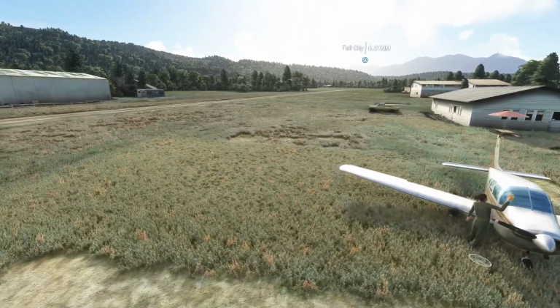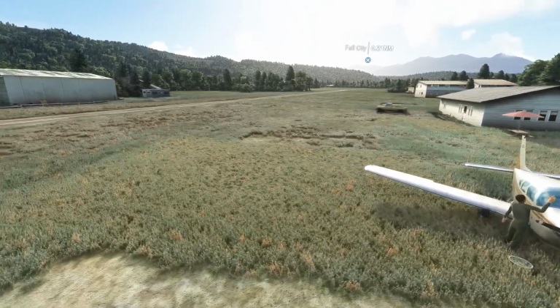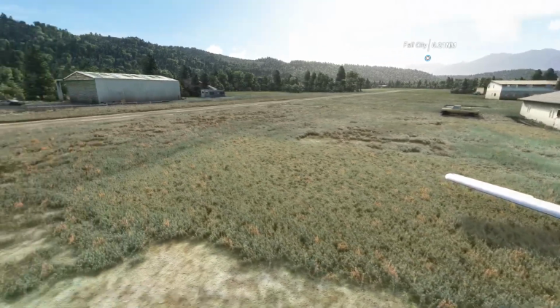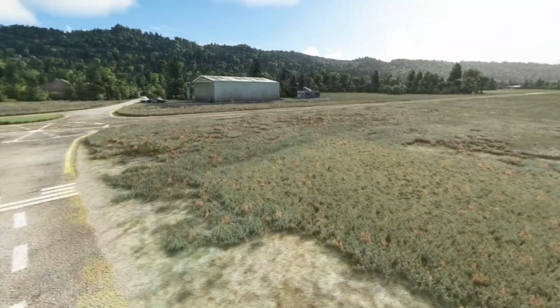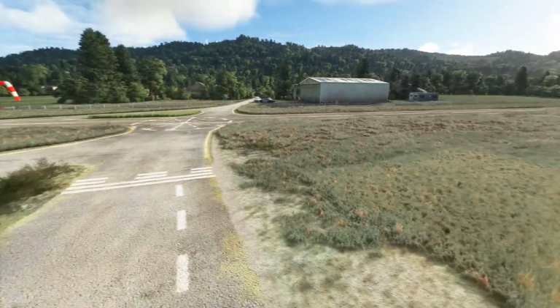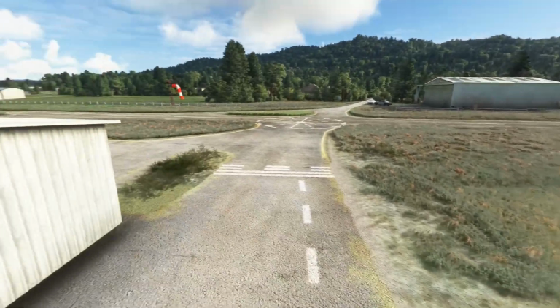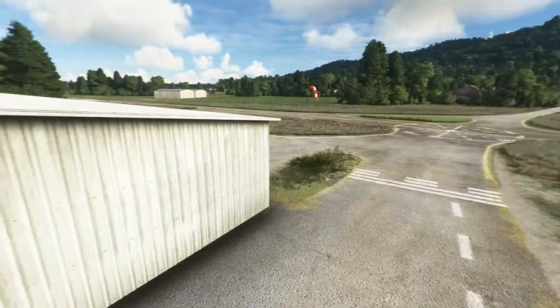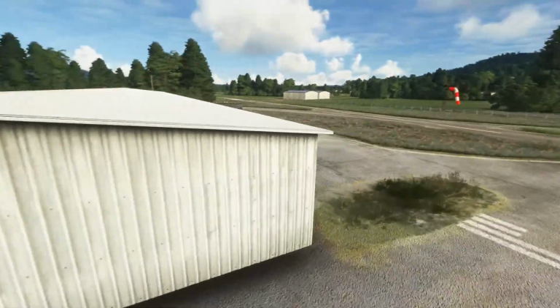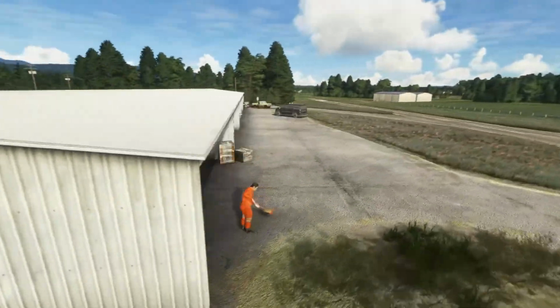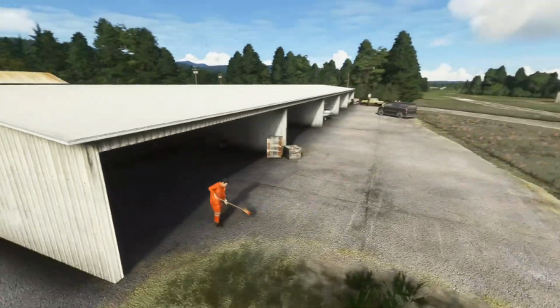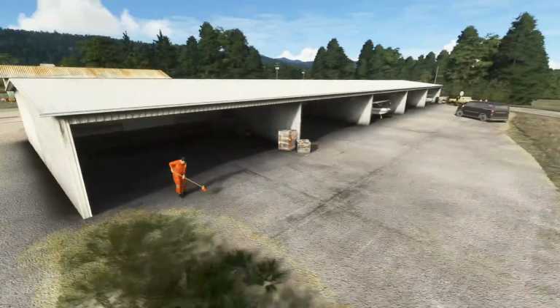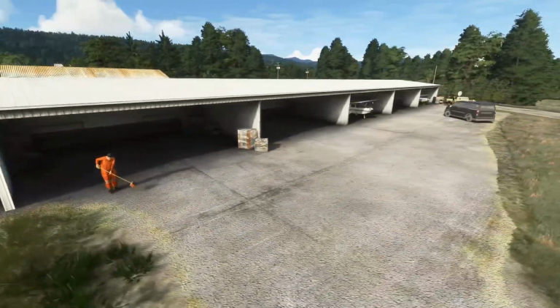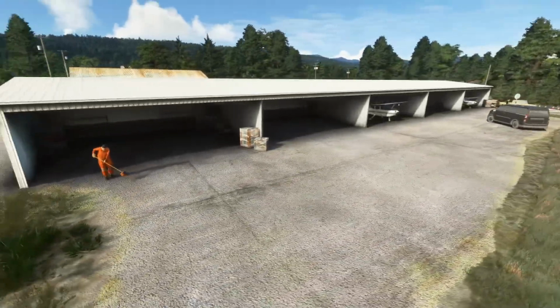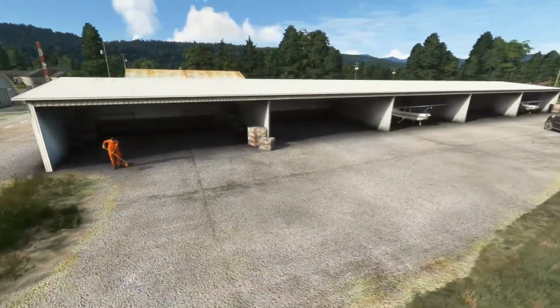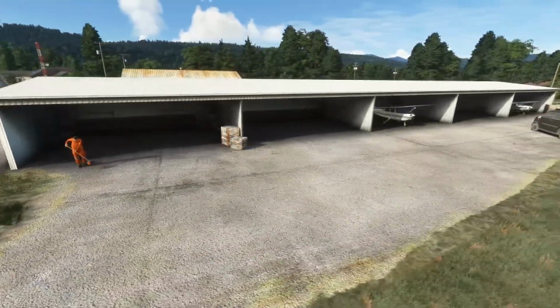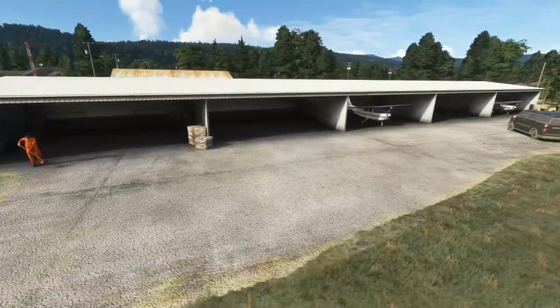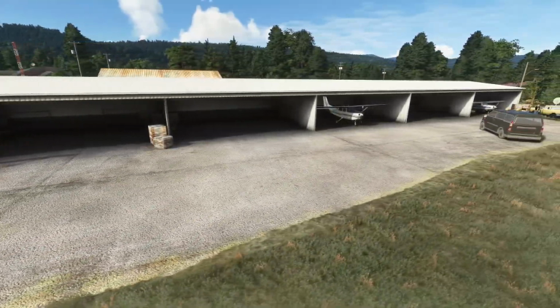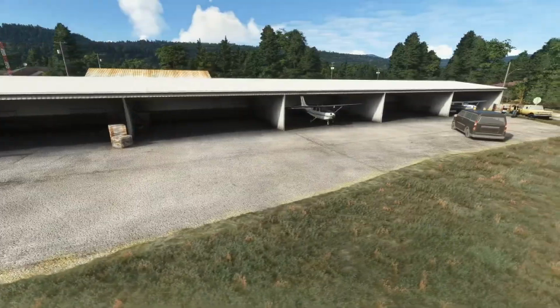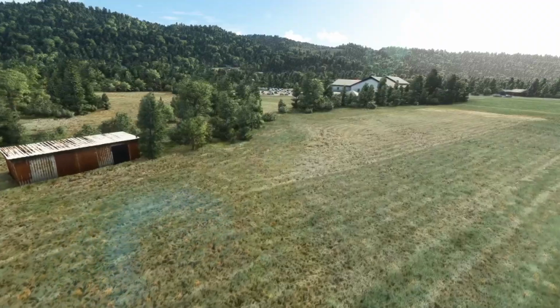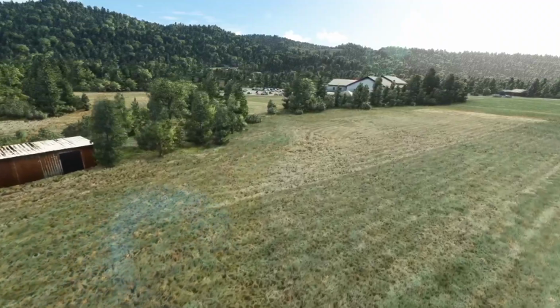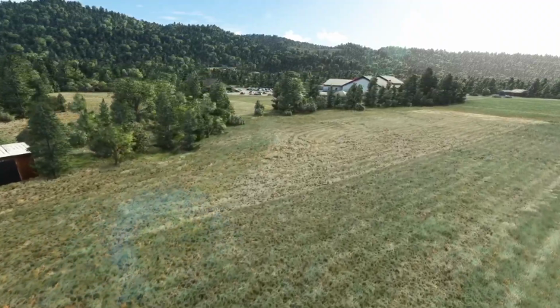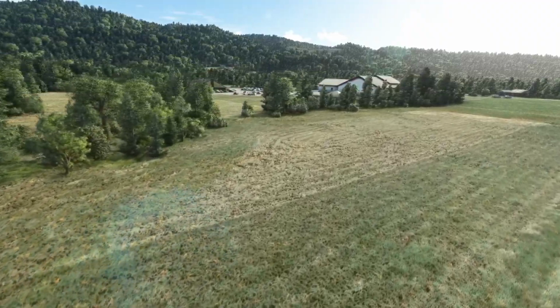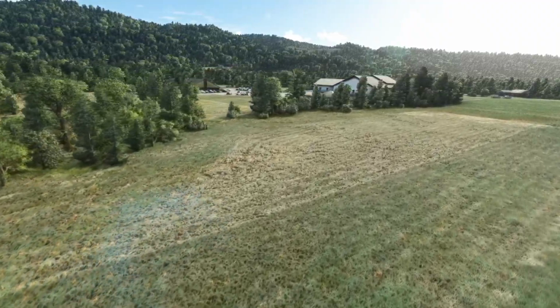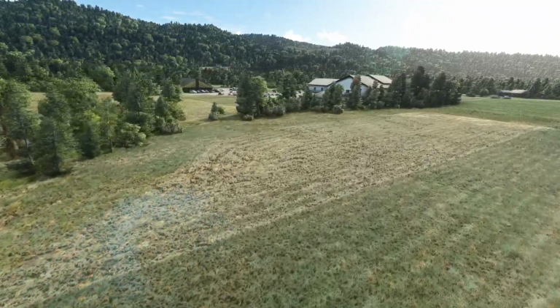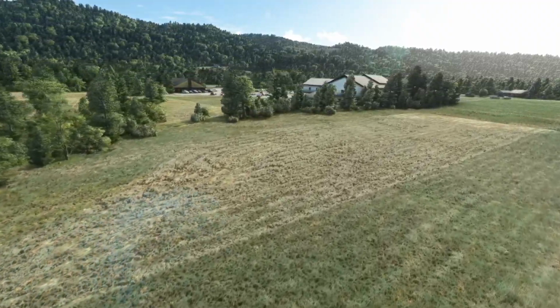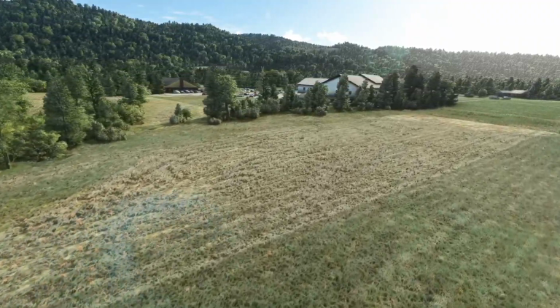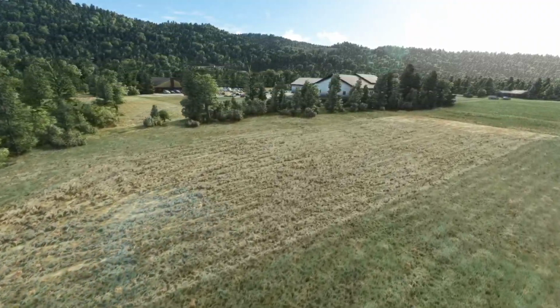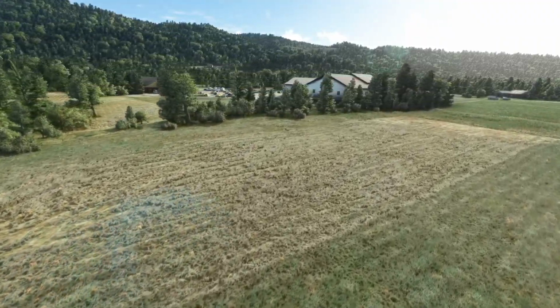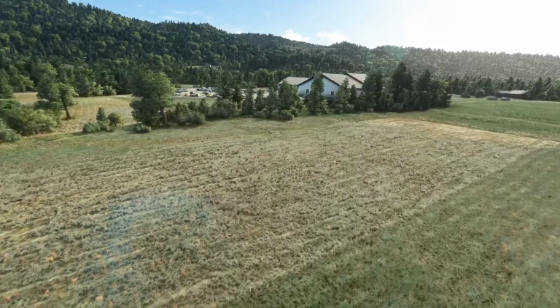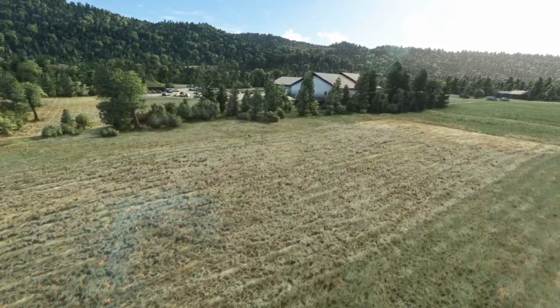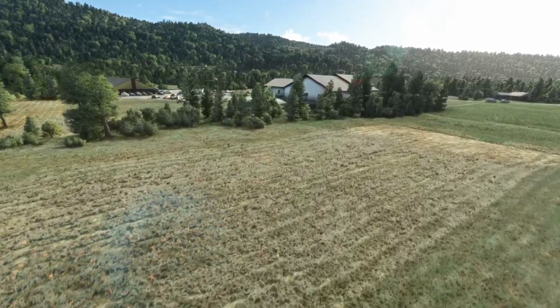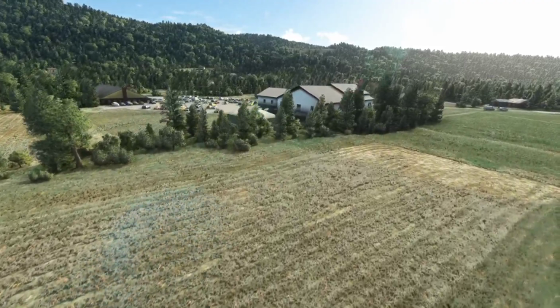Fall City Airport is available in Orbix Central for roughly $4 US. At this price it's a no-brainer — that's the equivalent of roughly one and a half cups of coffee, which you excrete a couple of hours after consuming anyway.